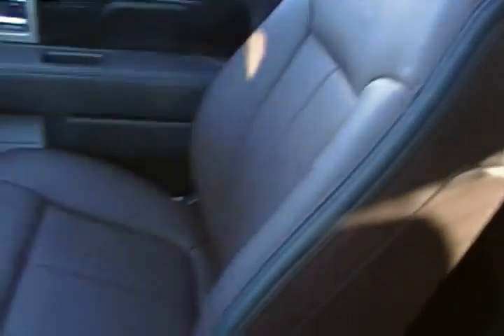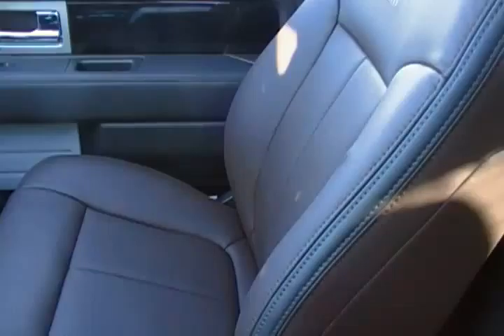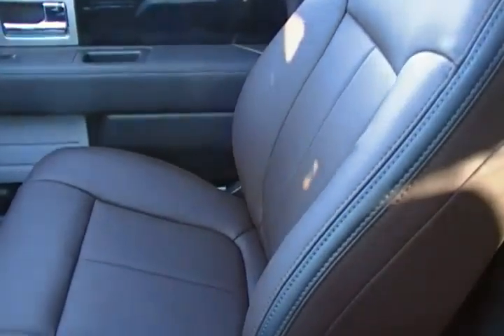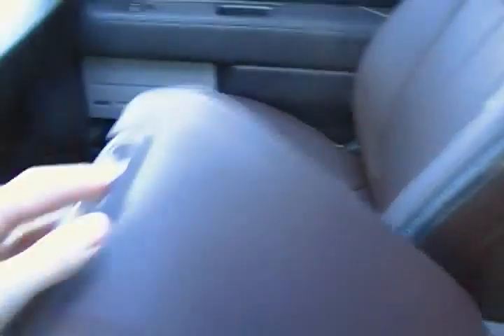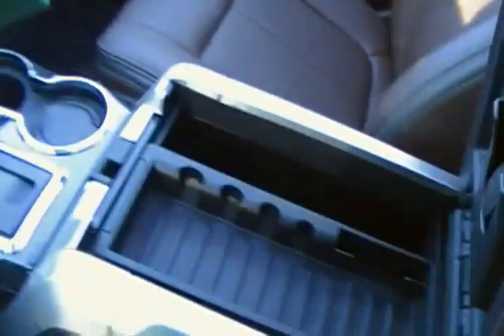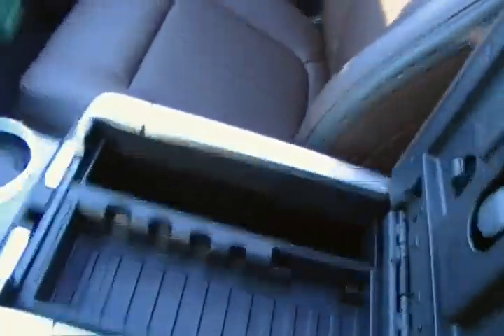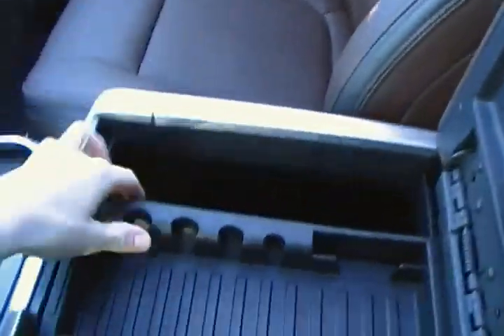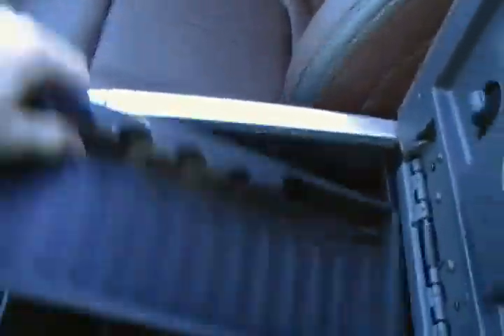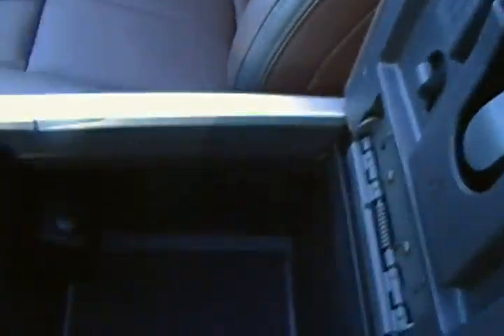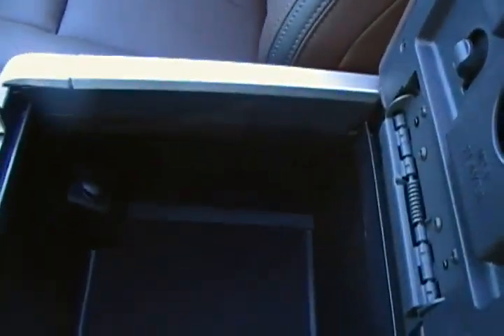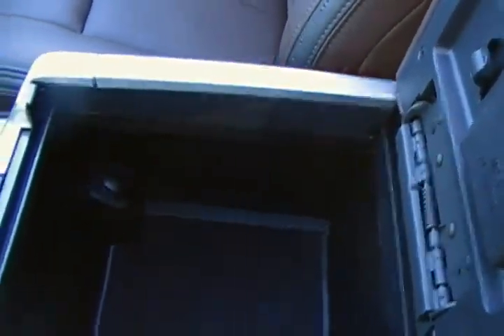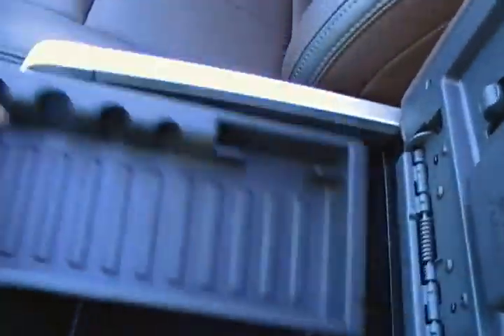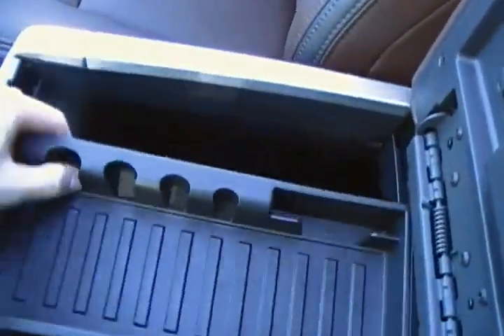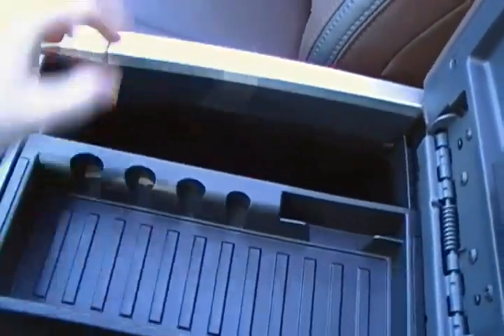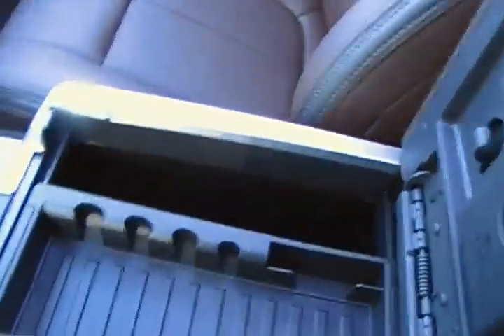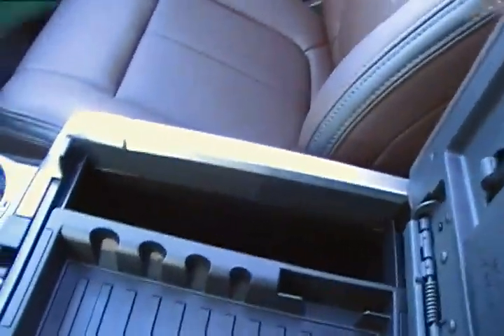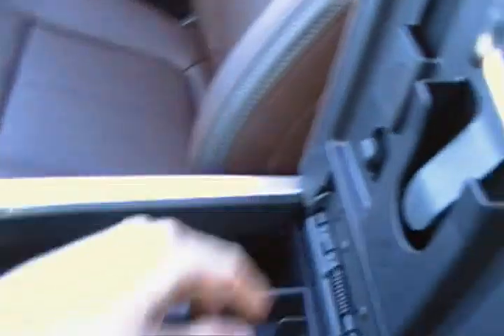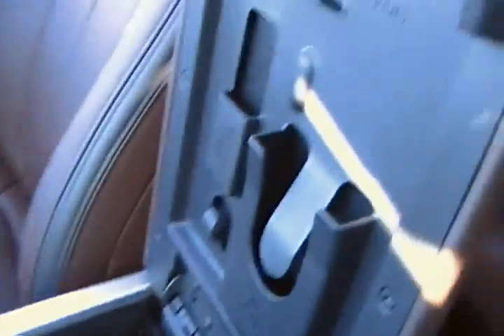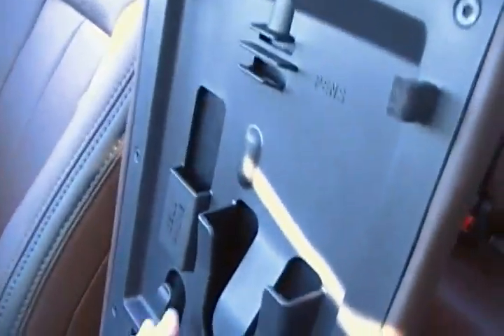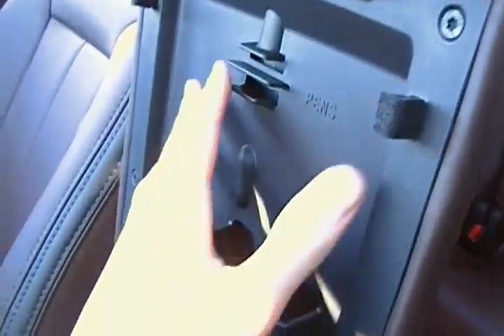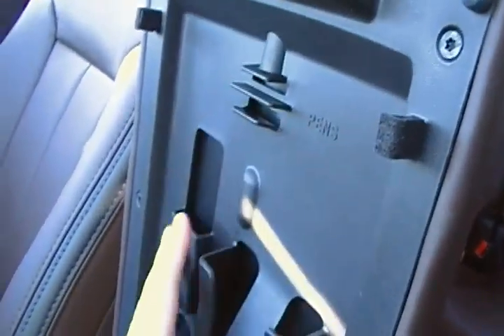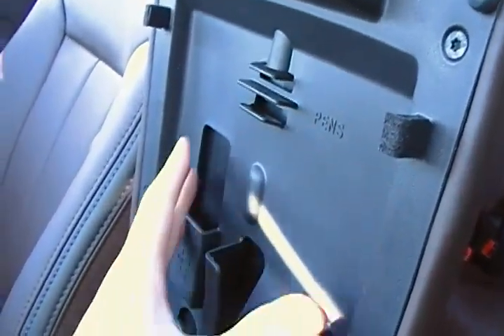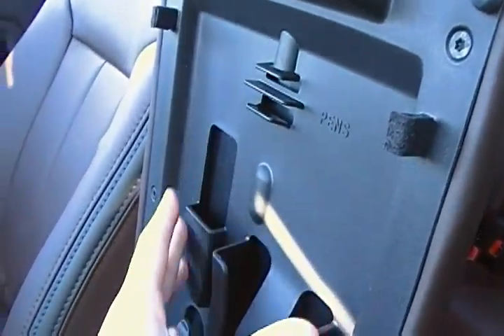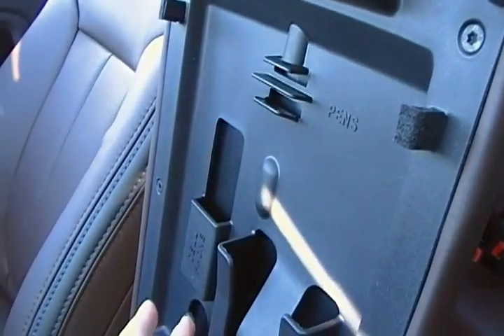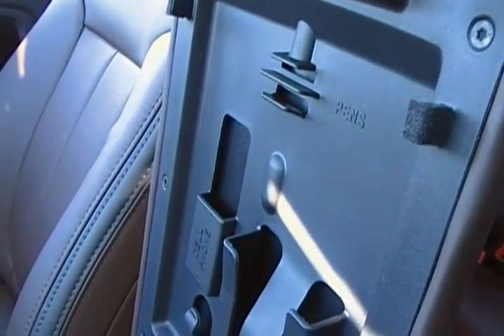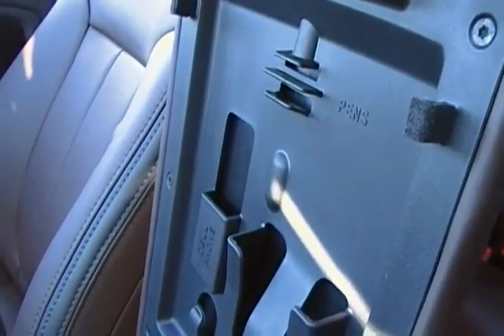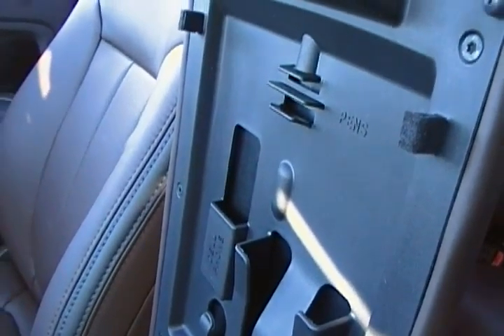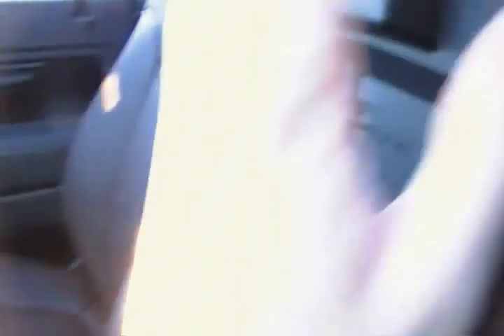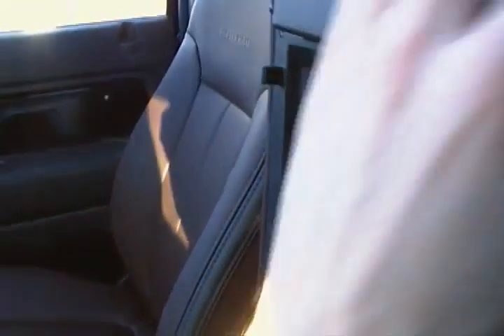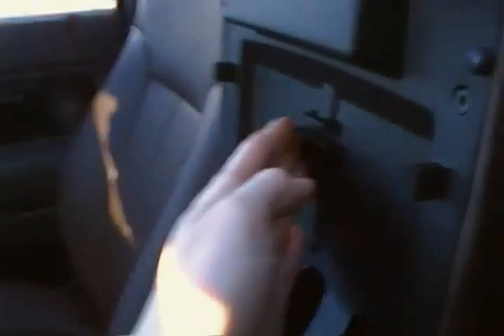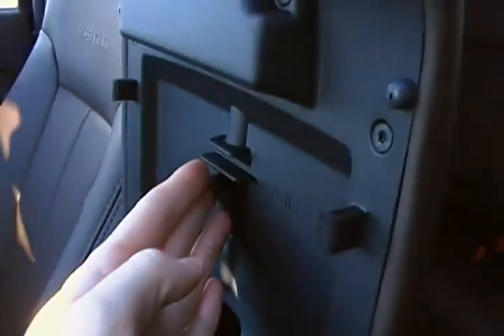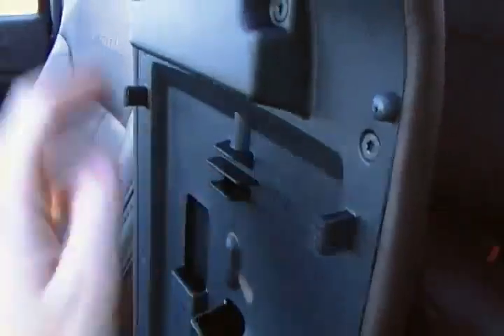There's also the power sliding rear window, which is a neat feature. This center console has been made a bit bigger and it is lockable now. You've got storage here for your phone or for your iPod, and a spot for pens too.